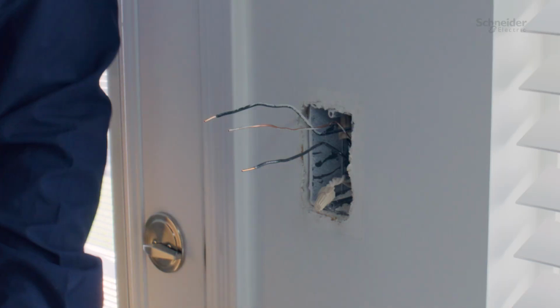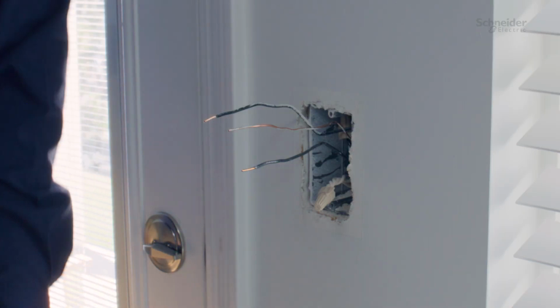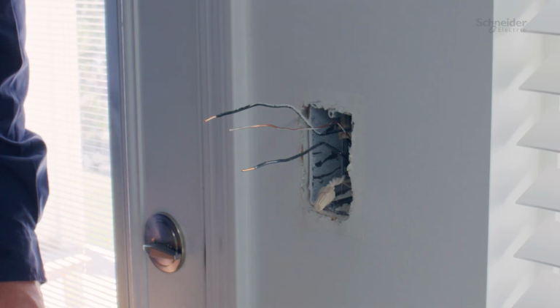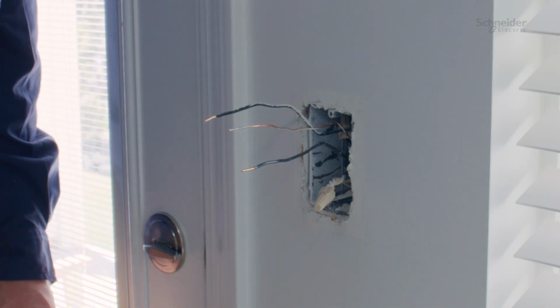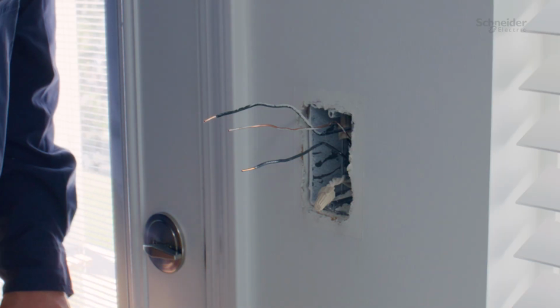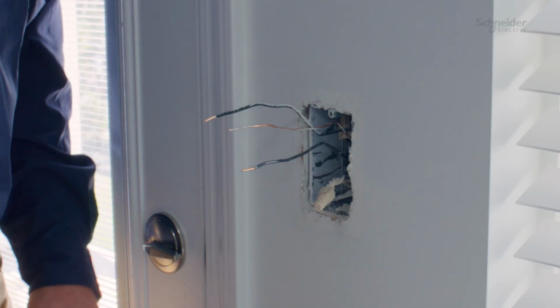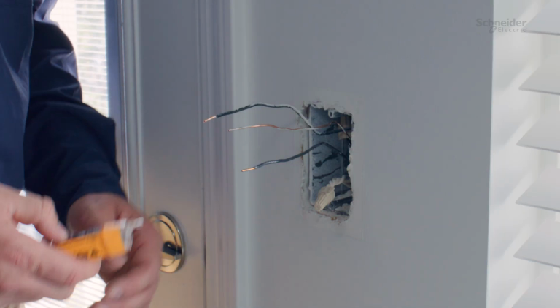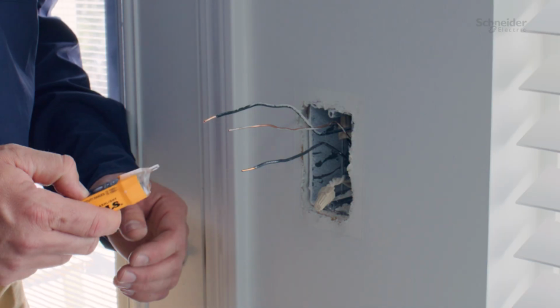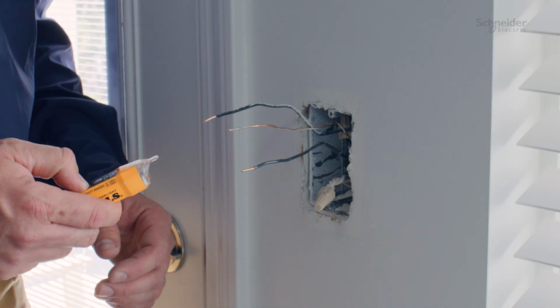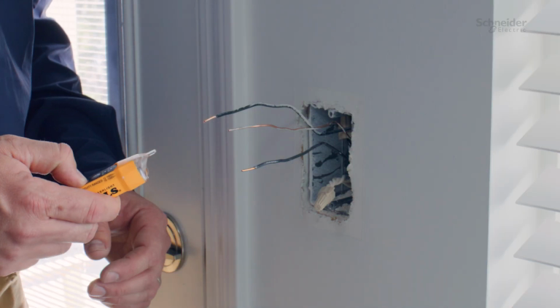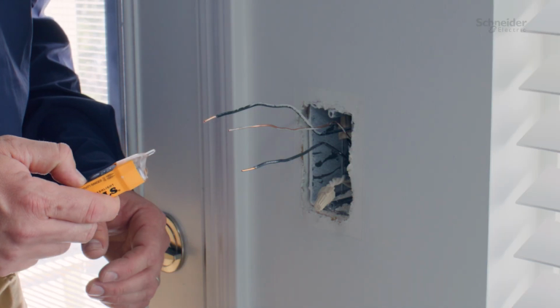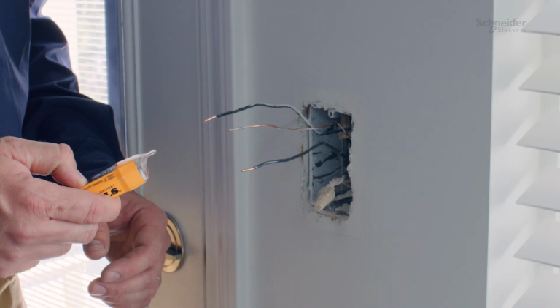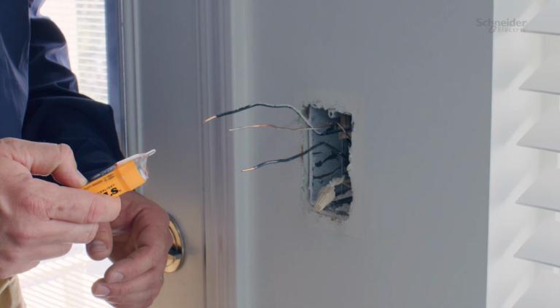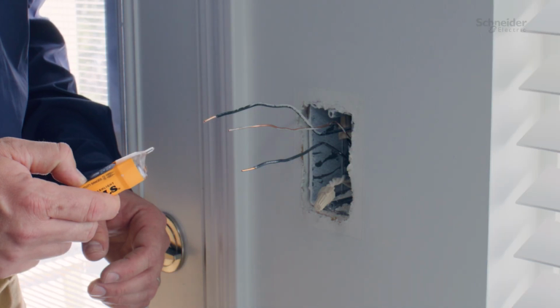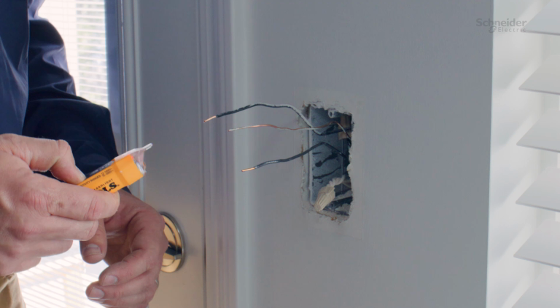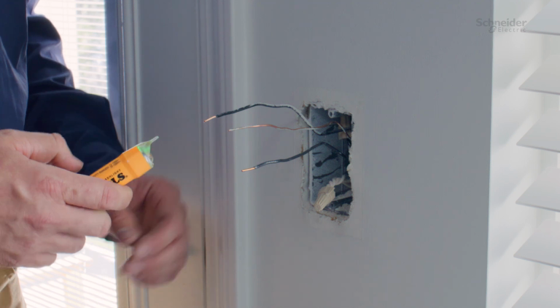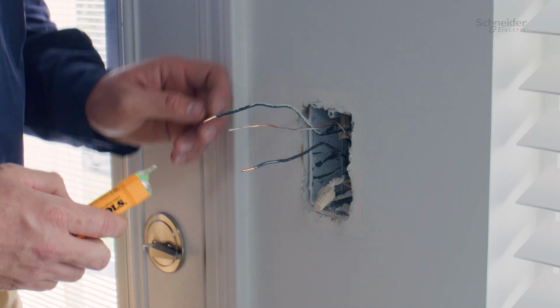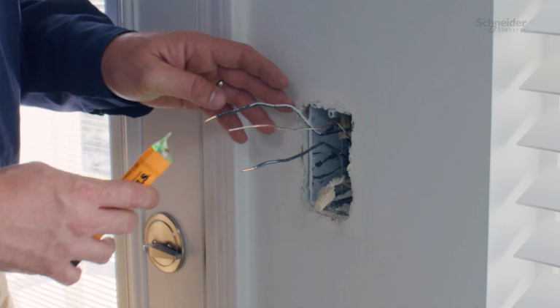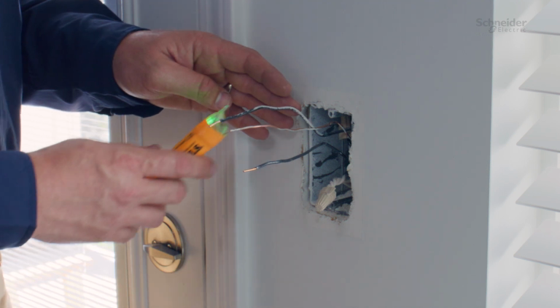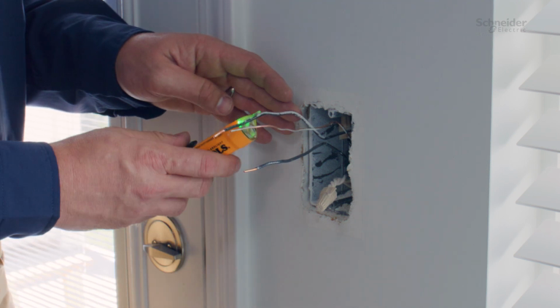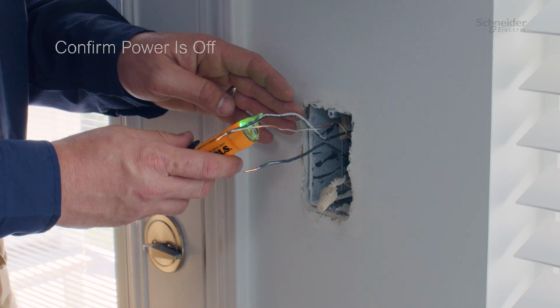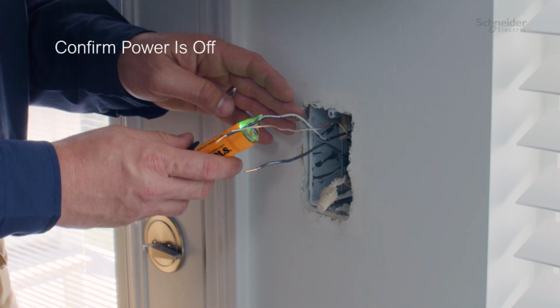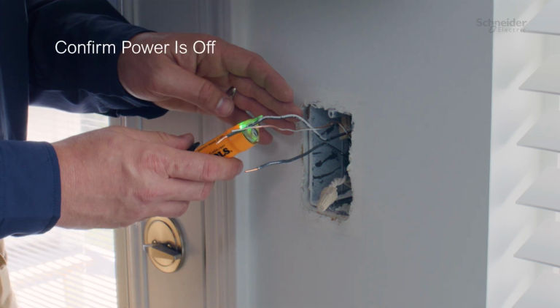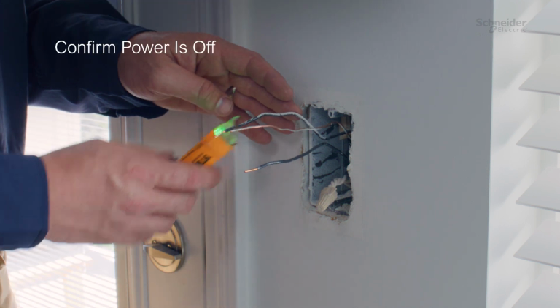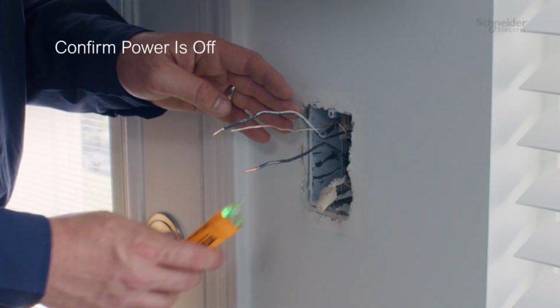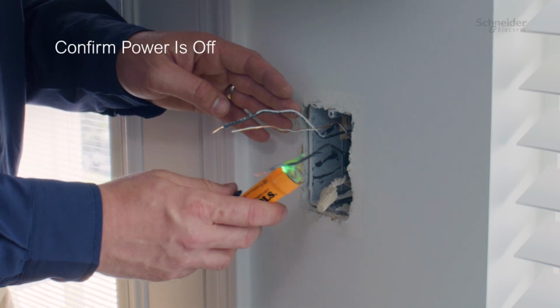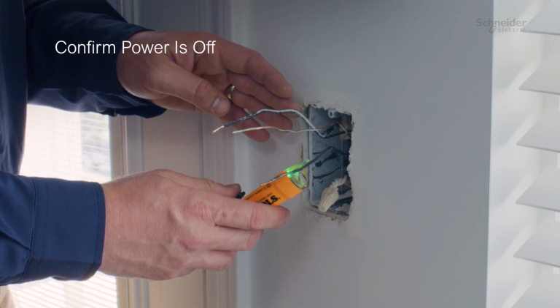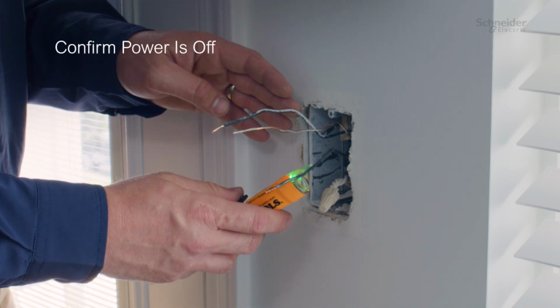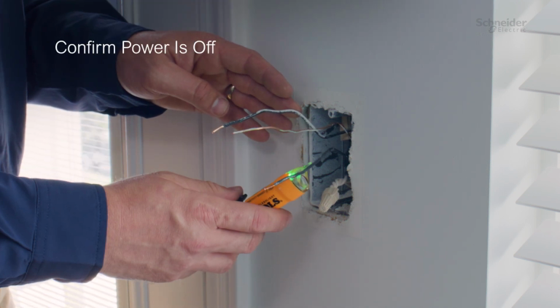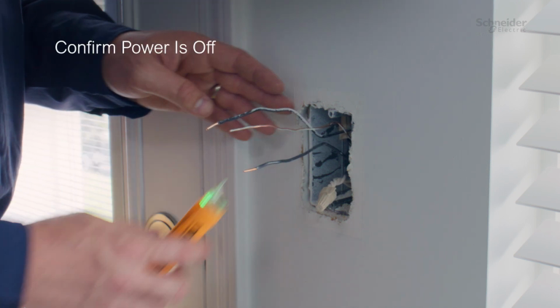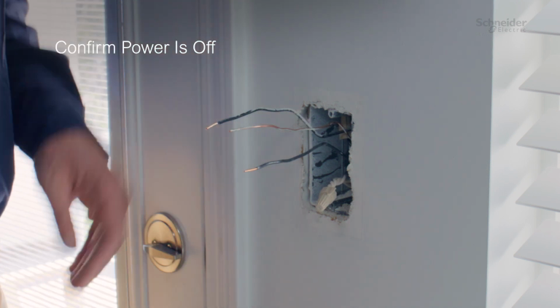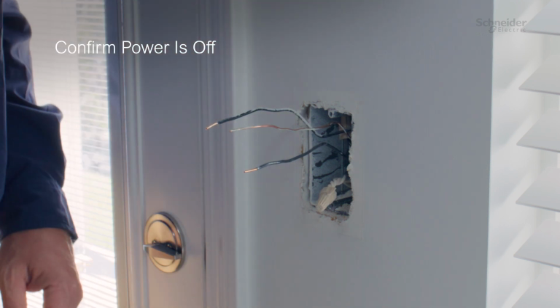Before beginning, ensure the circuit breaker that powers the dimmer has been turned off at the electrical panel. Confirm it's off using a properly rated voltage sensing device.